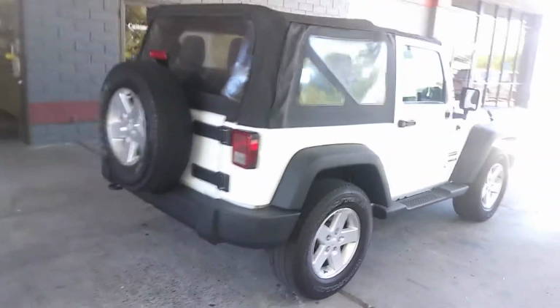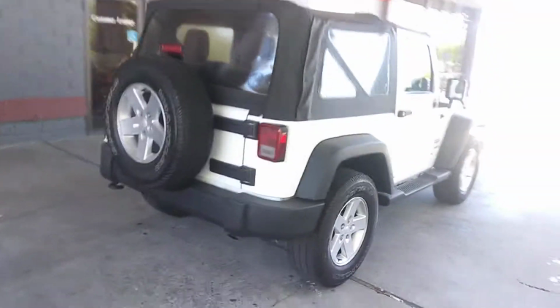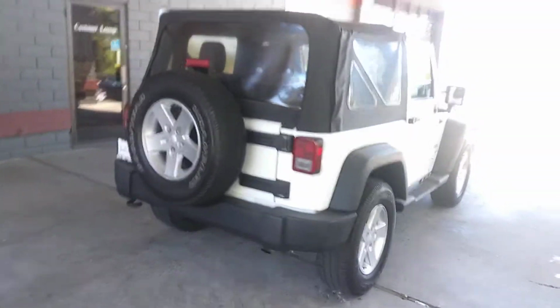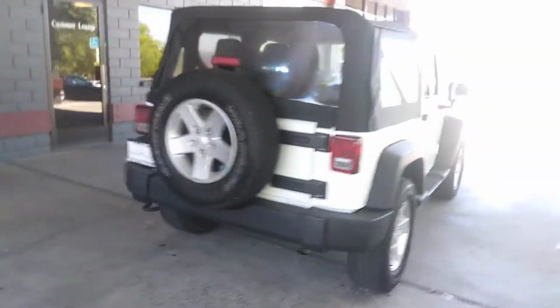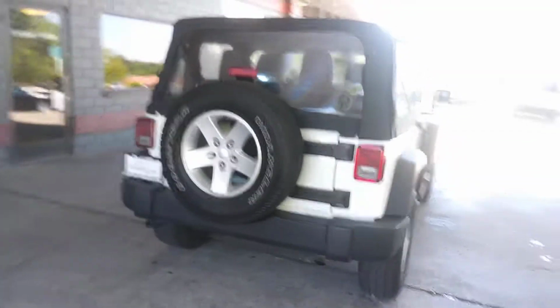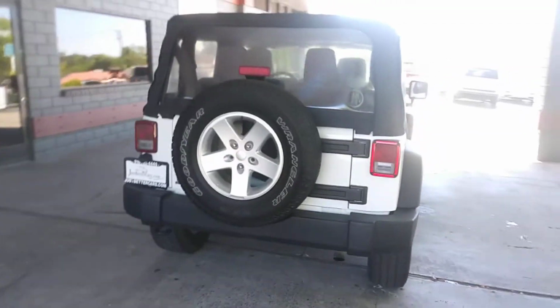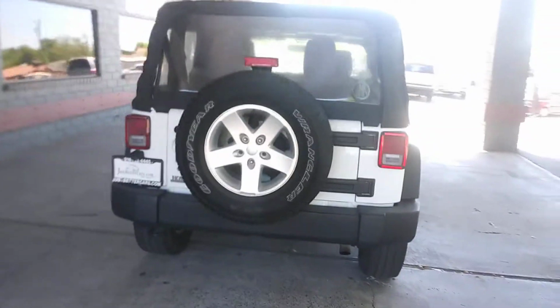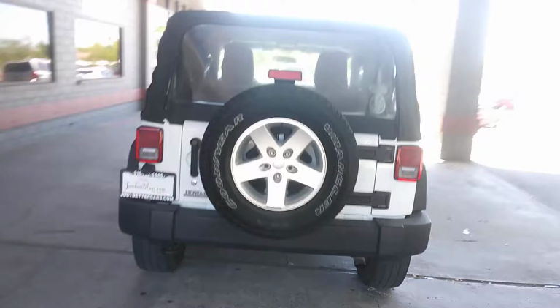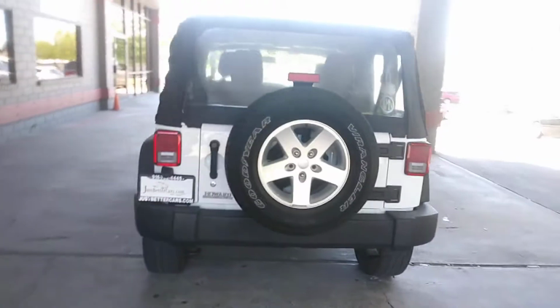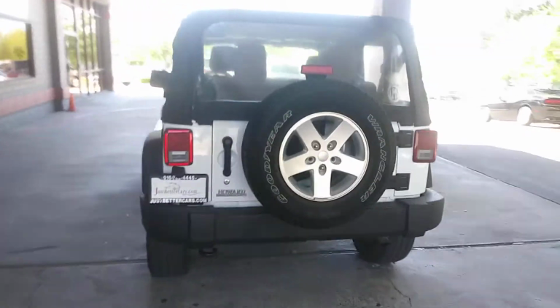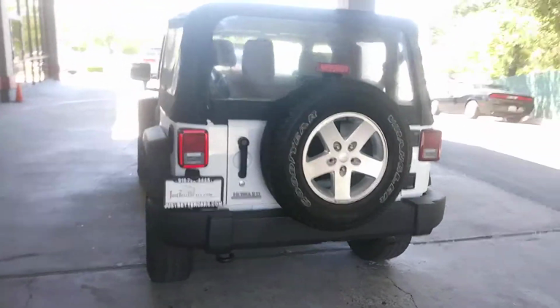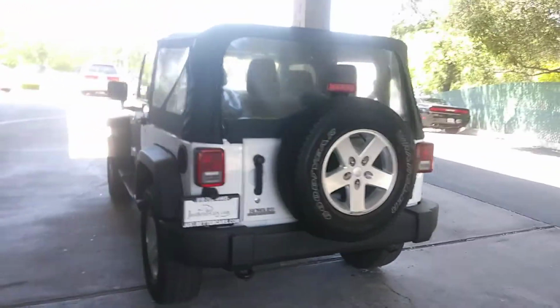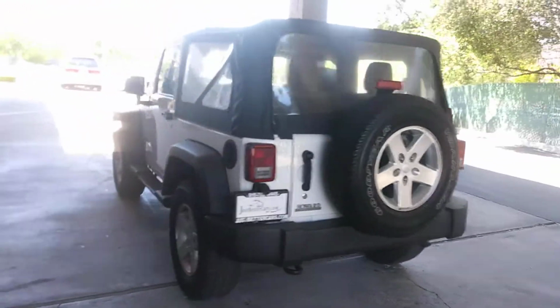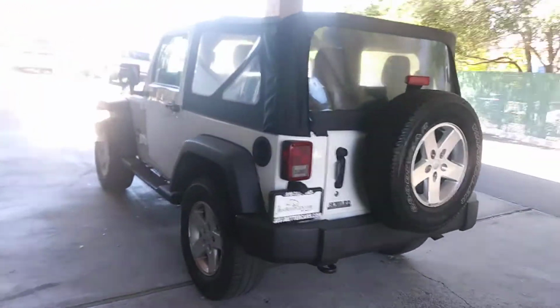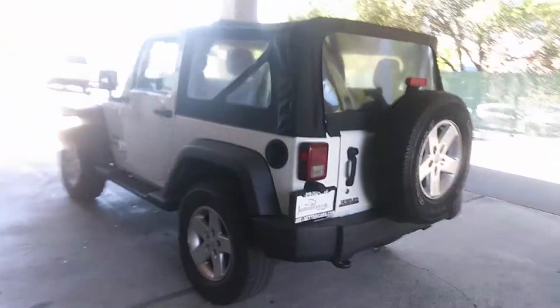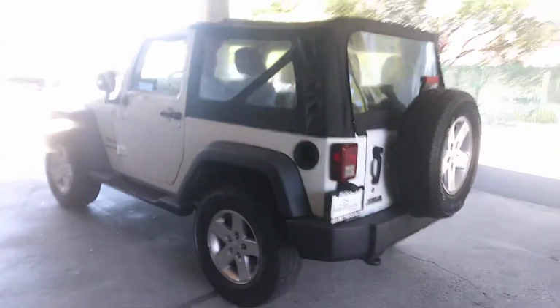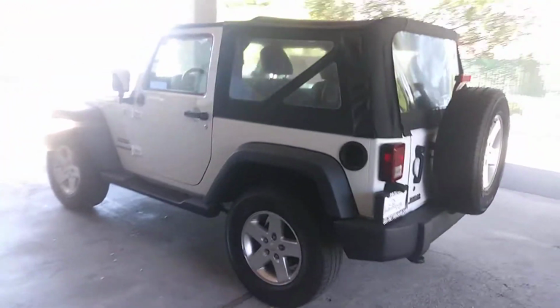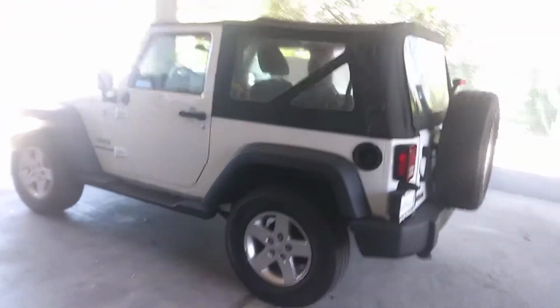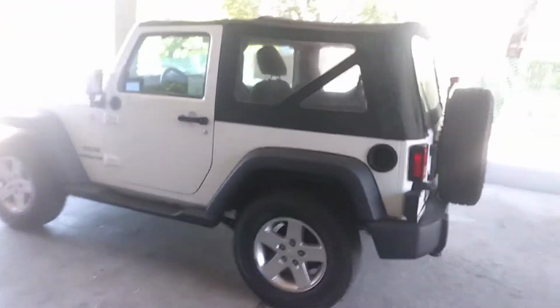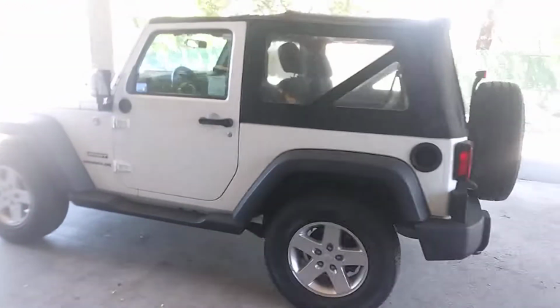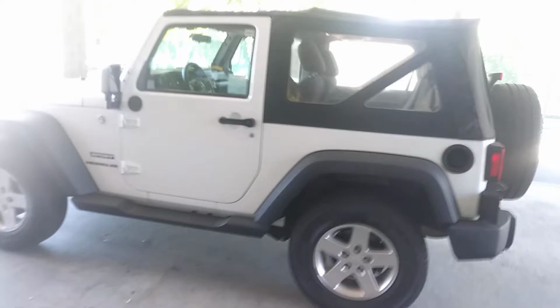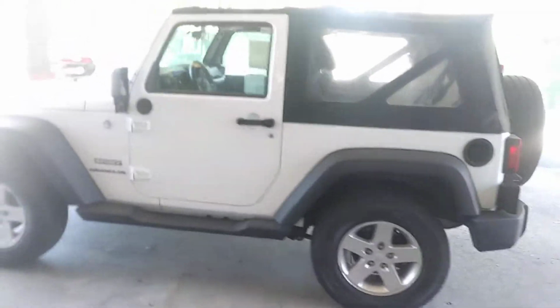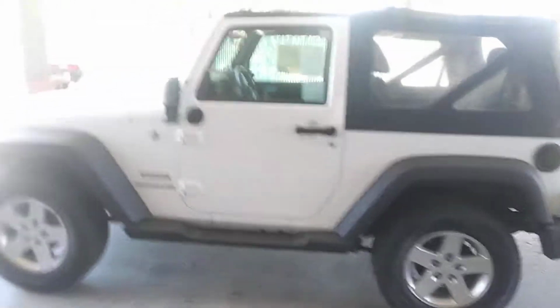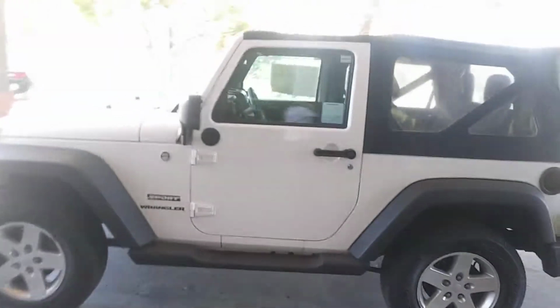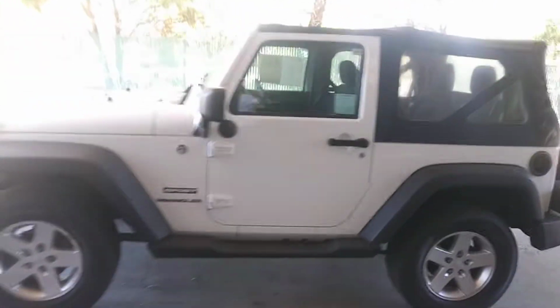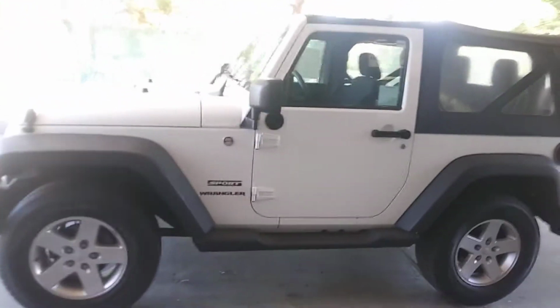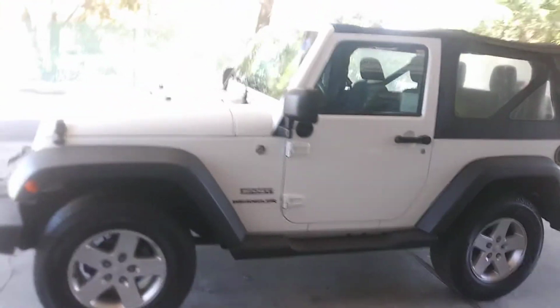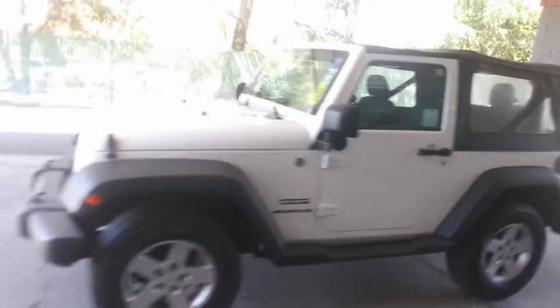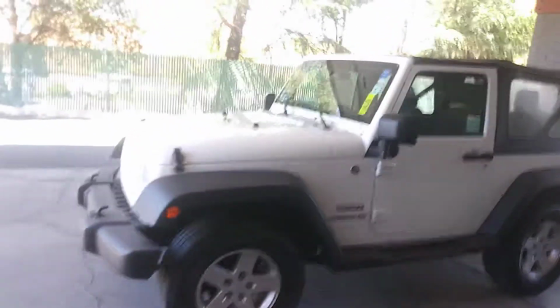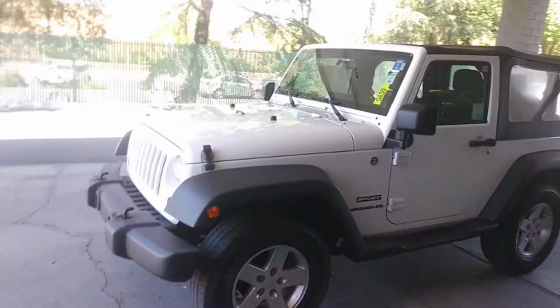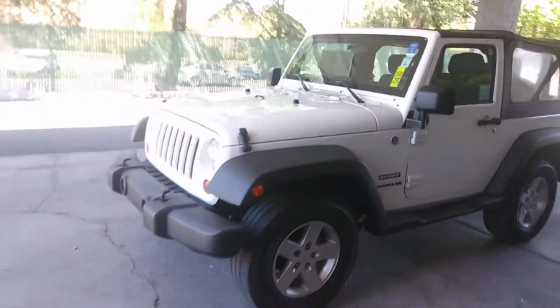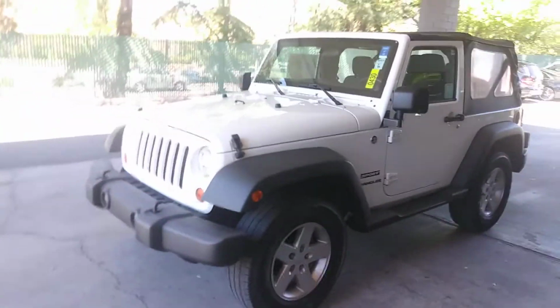I've owned one for 11 years. Got the tow hook in the back, the black fenders — just in case you scratch them up, they'll be just fine. And the white is just such a forgiving color.